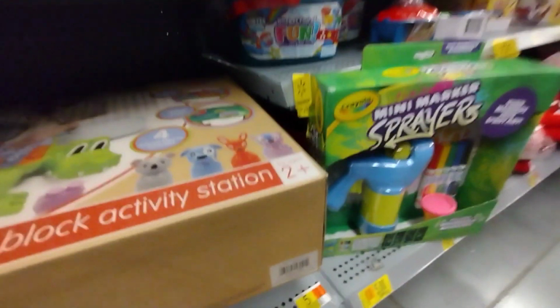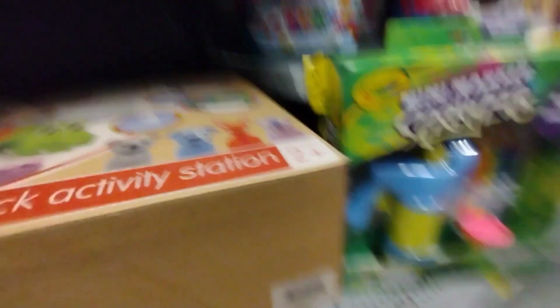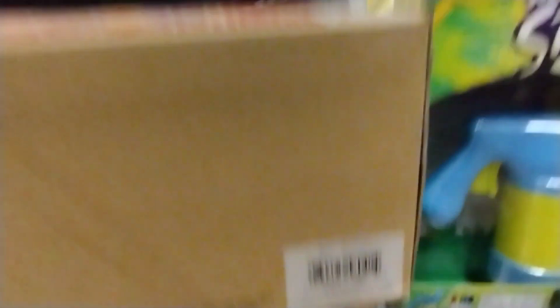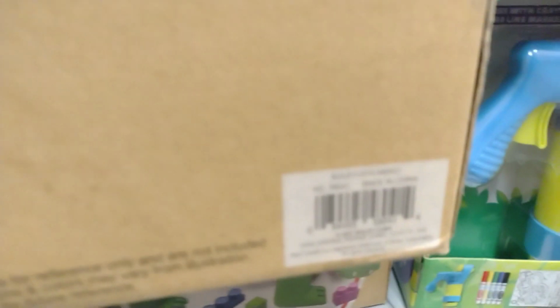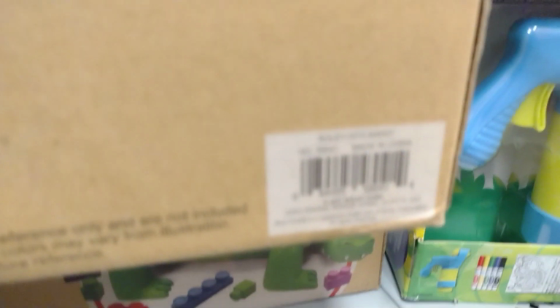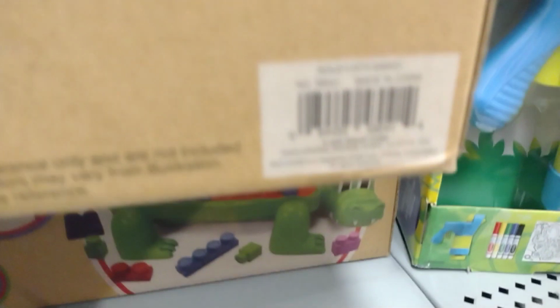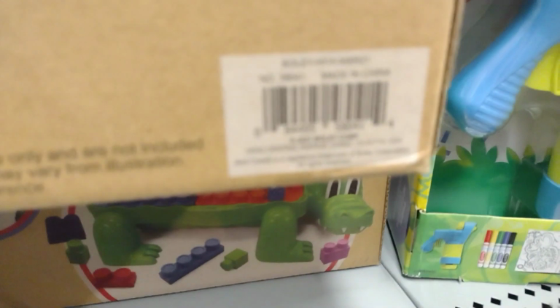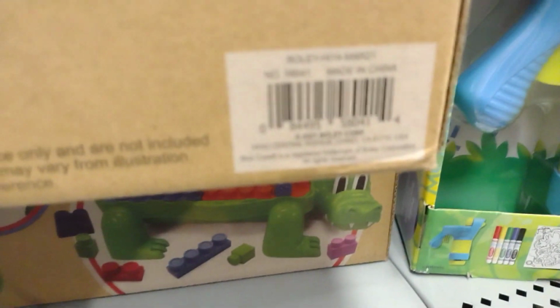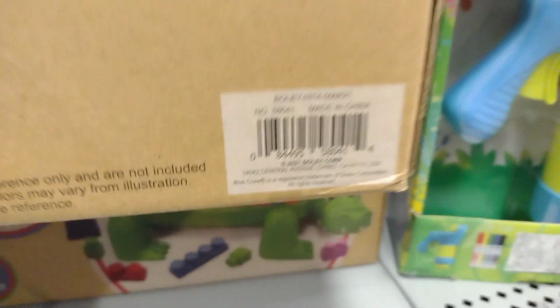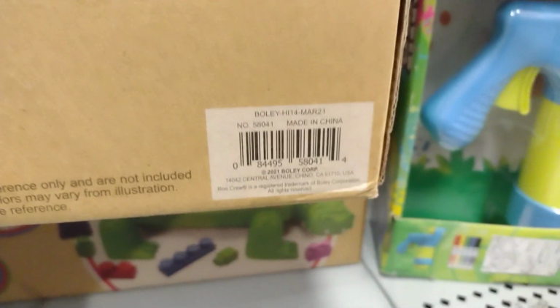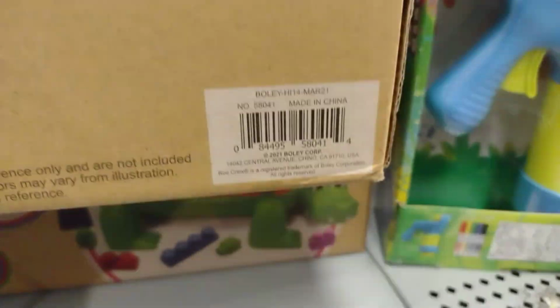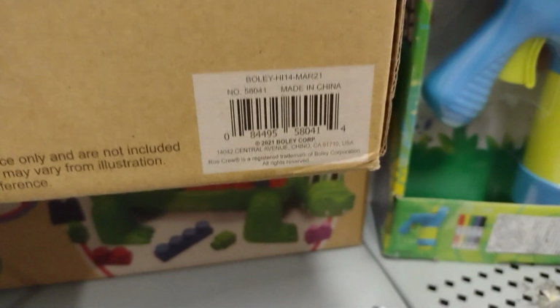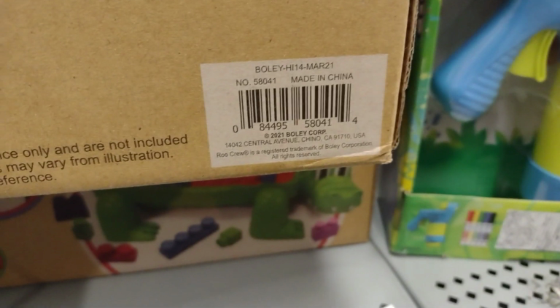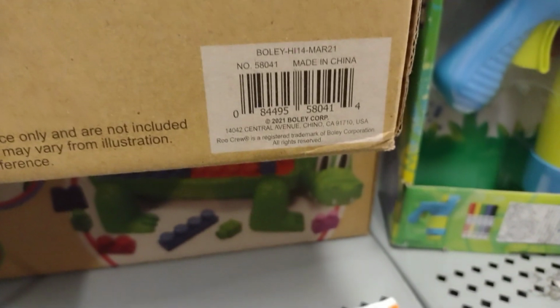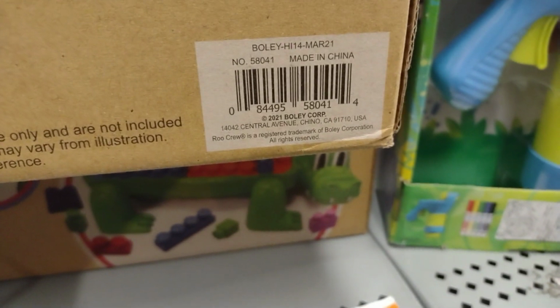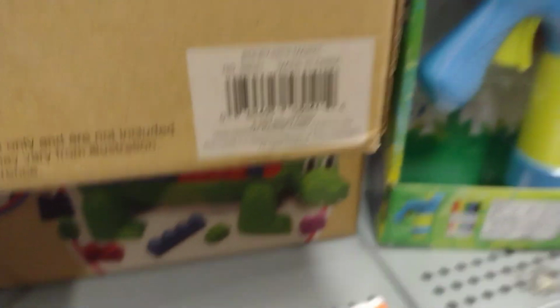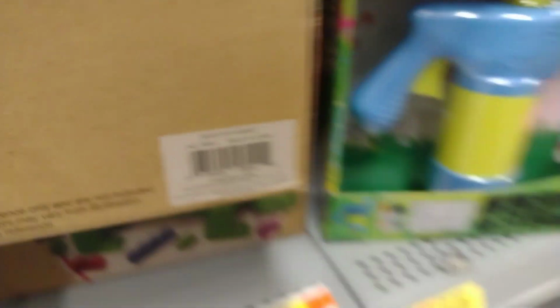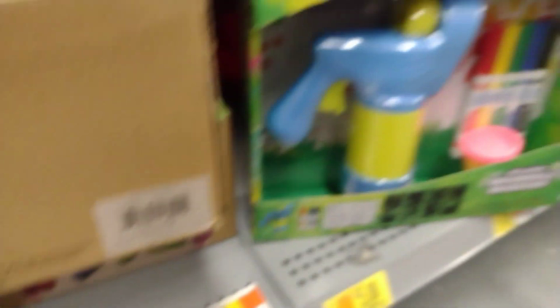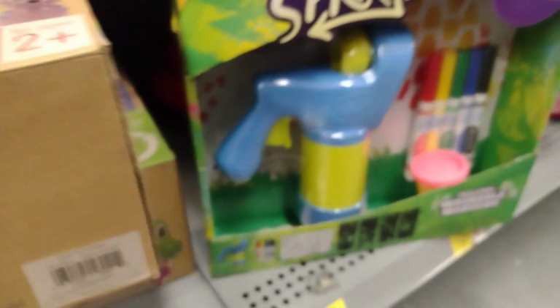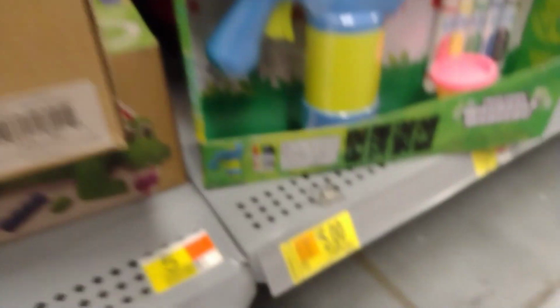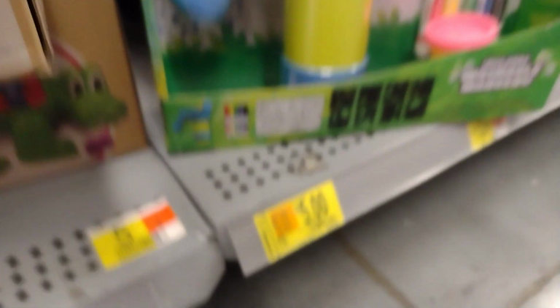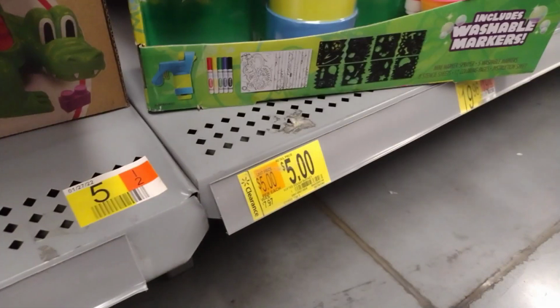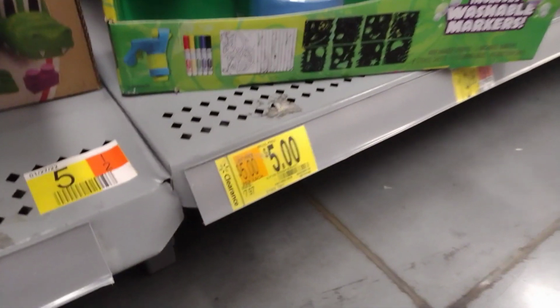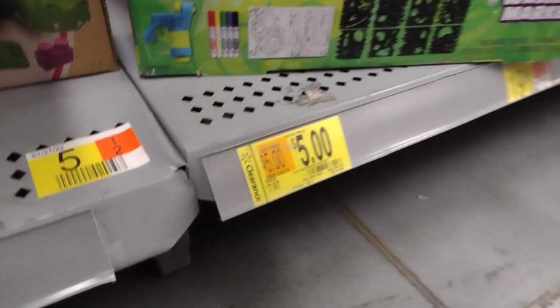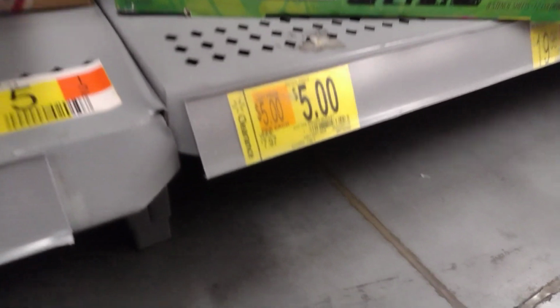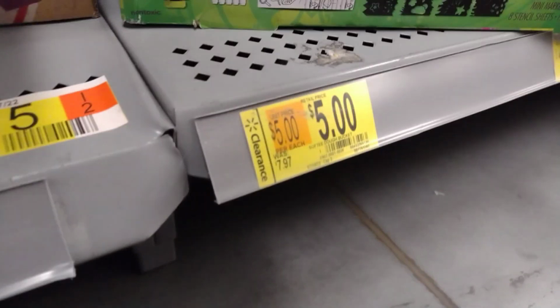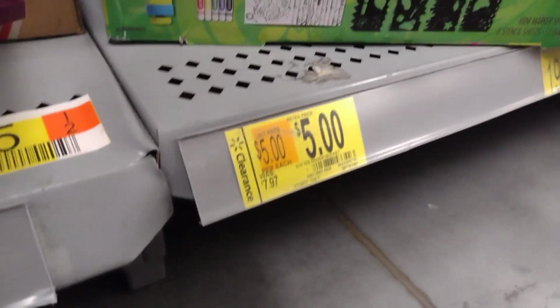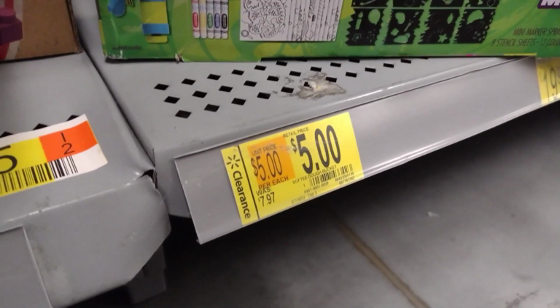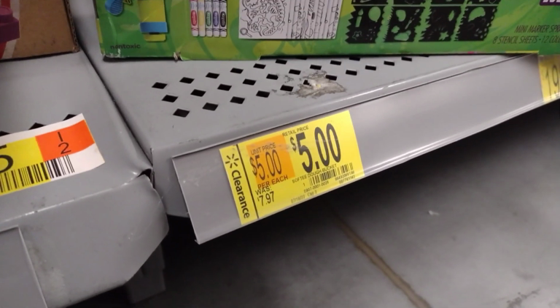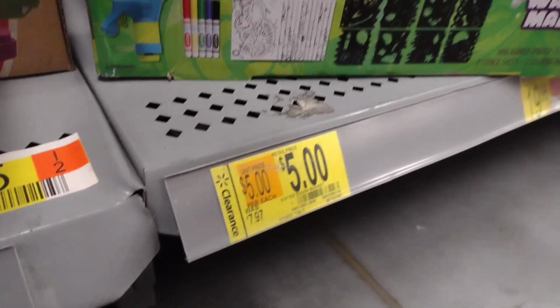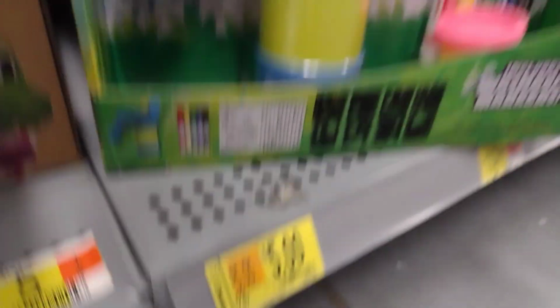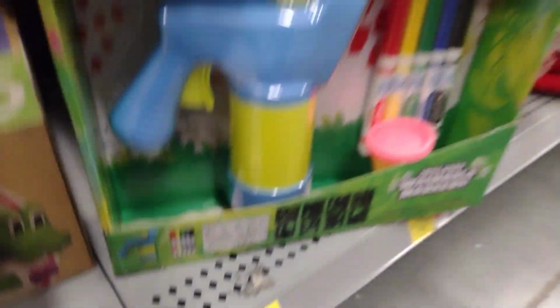I'm not going to show as many barcodes since there's so much. I see something here for $5 — a softener dough bucket.